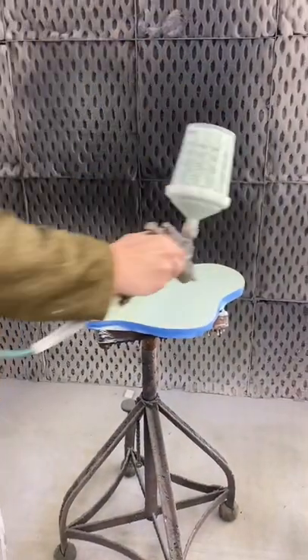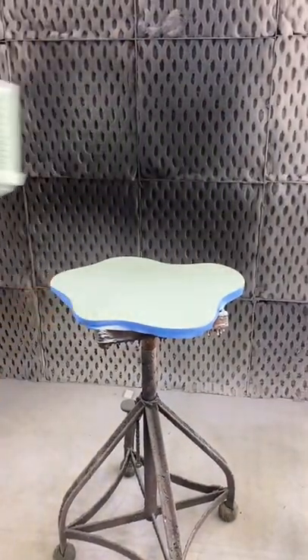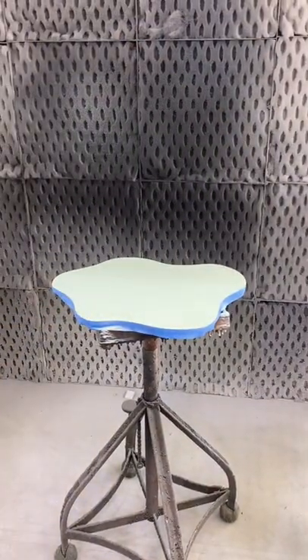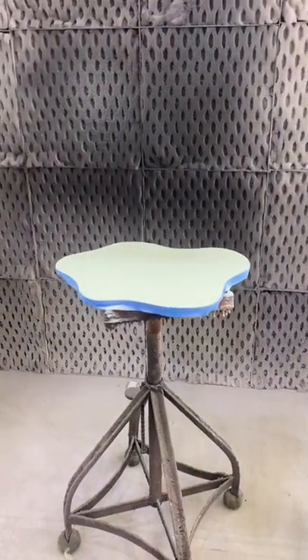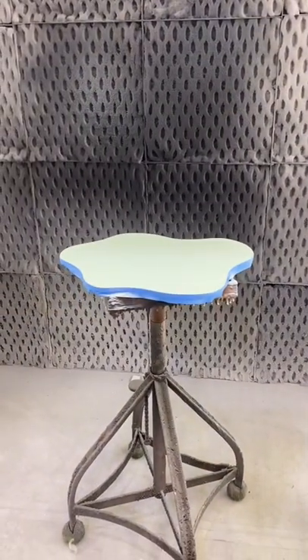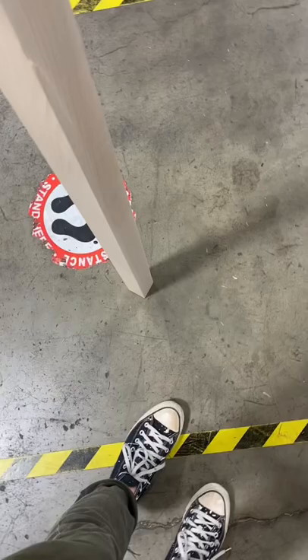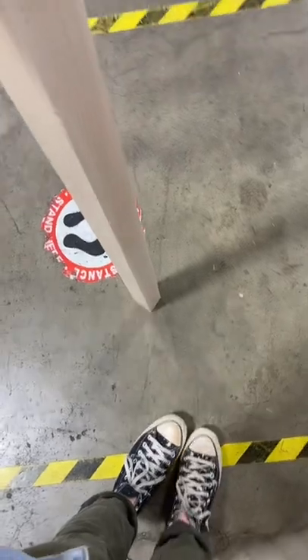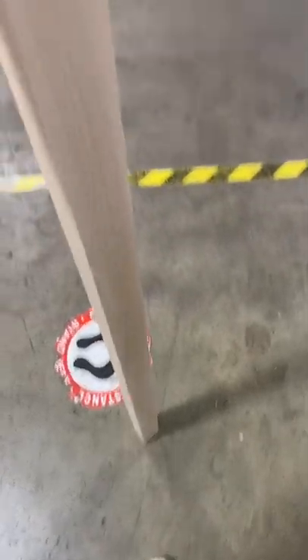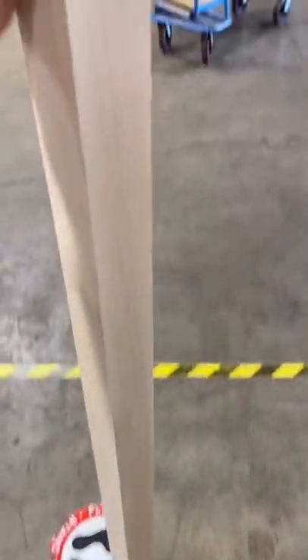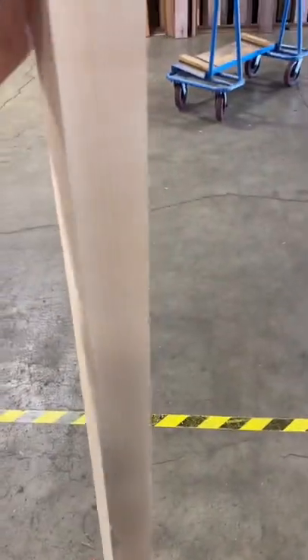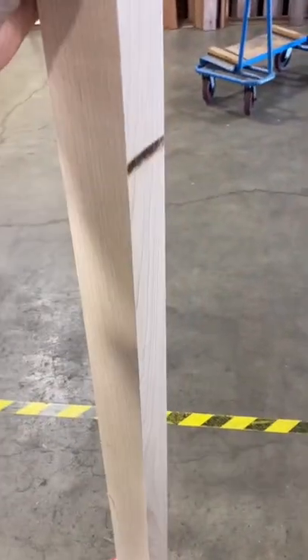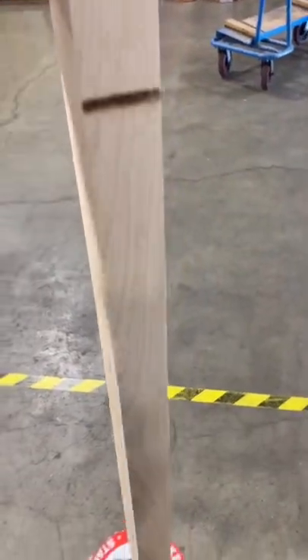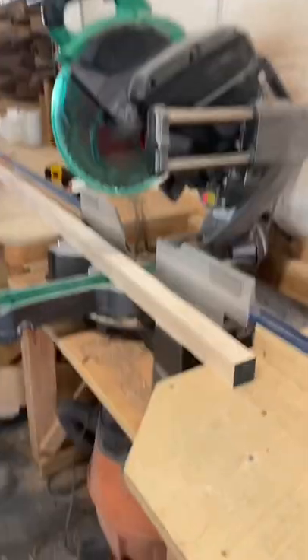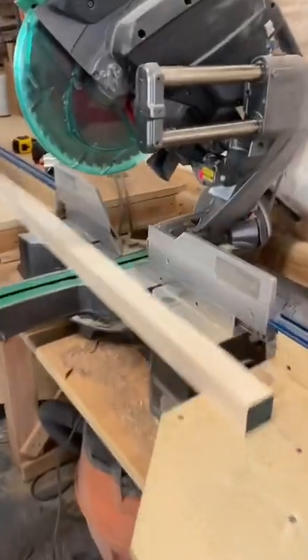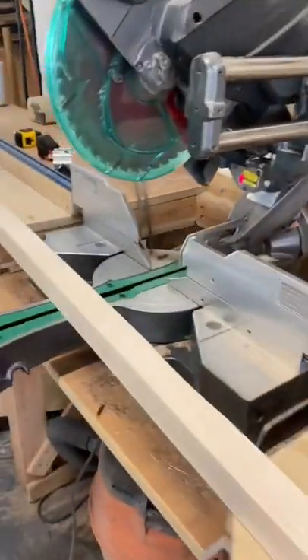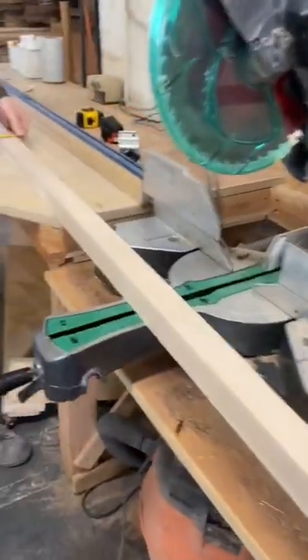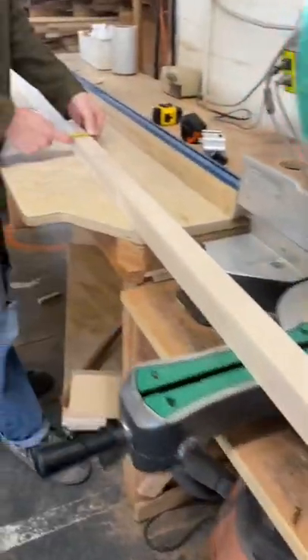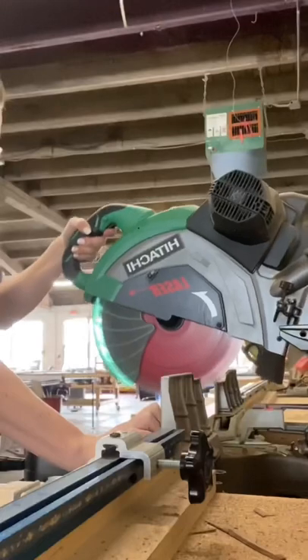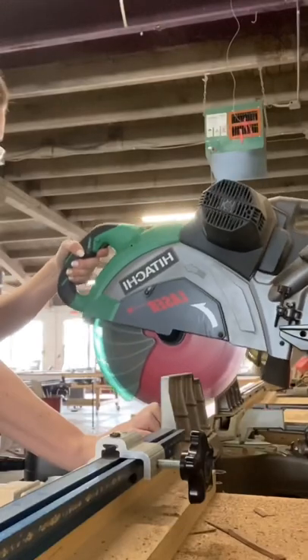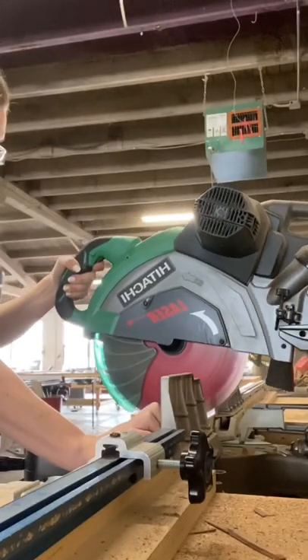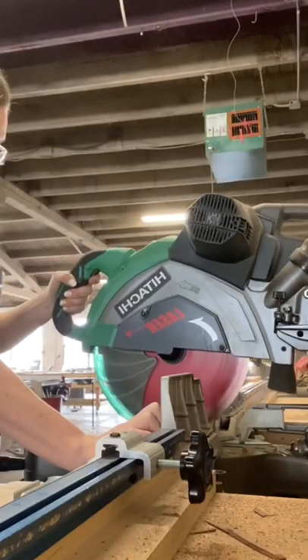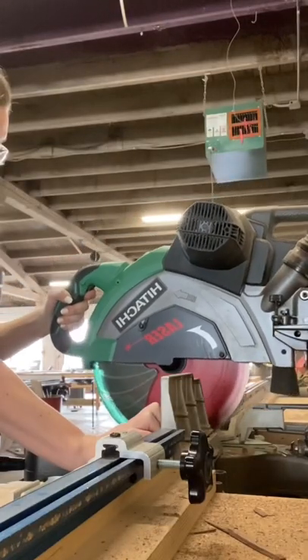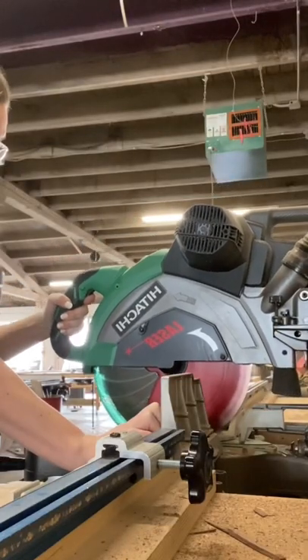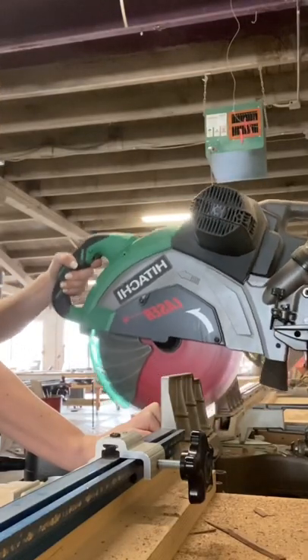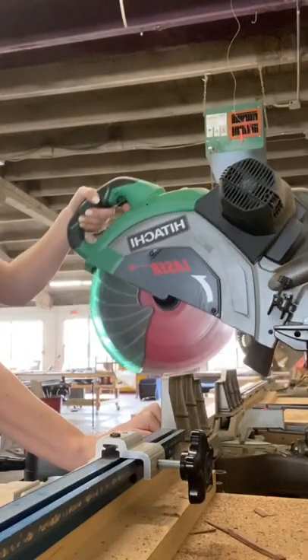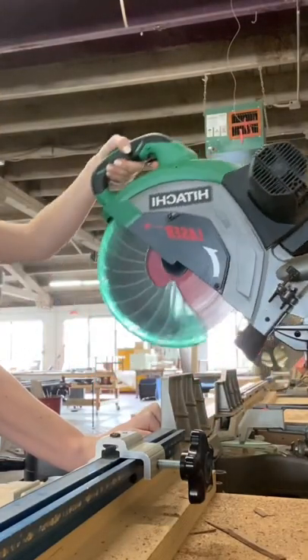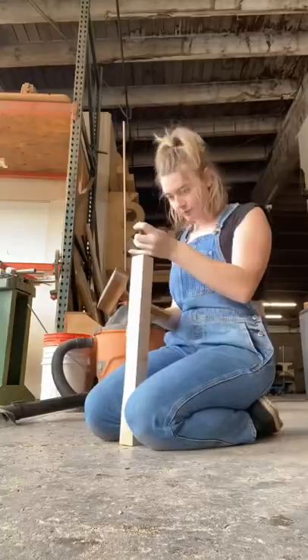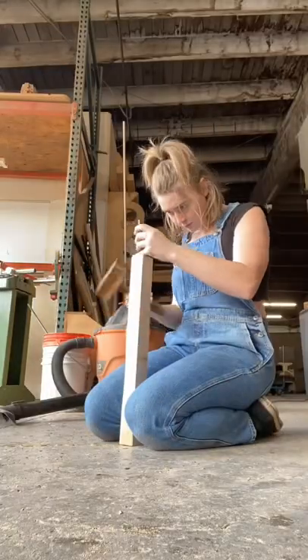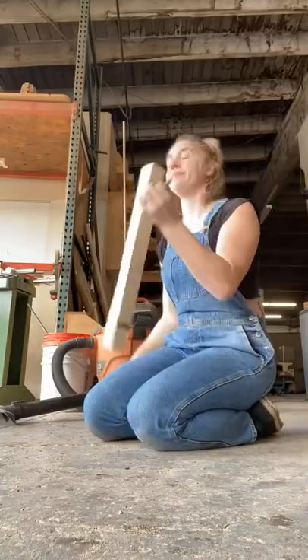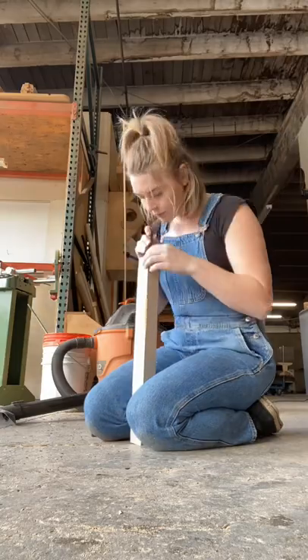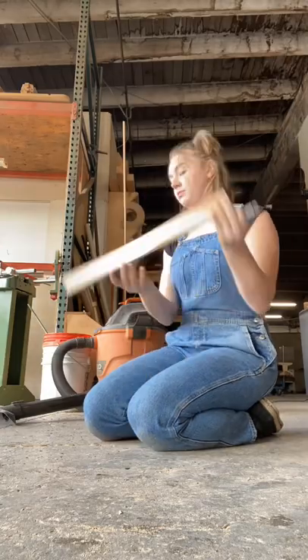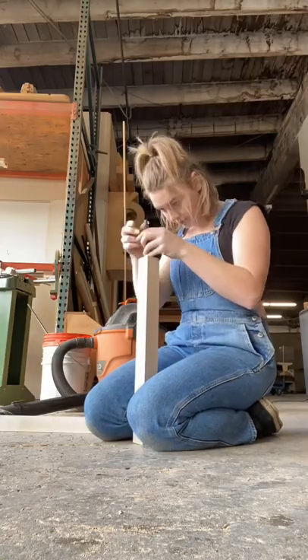Now it's time to make the legs, which is the part I was most excited for because I've never done it before. Usually I would just buy the legs already made because I don't often have access to all these tools and it's just easier. But I'm gonna learn how to make my own today instead.